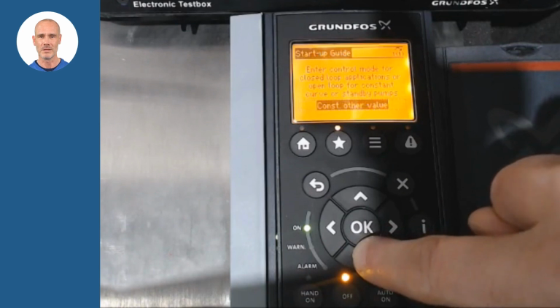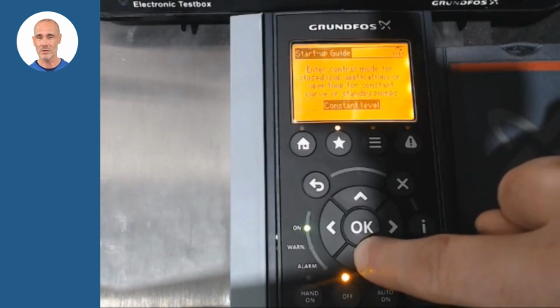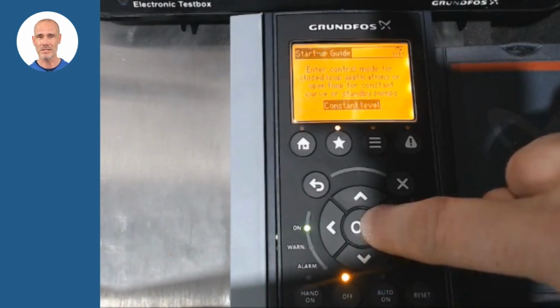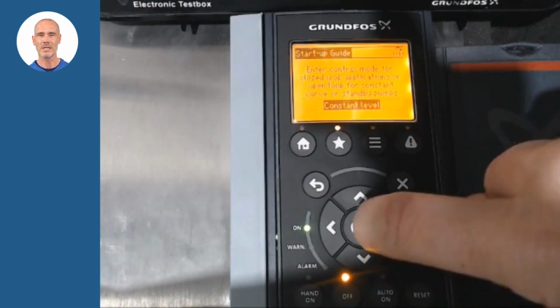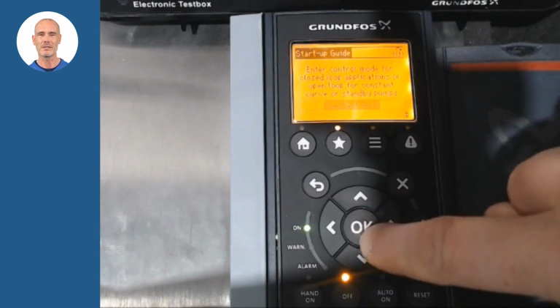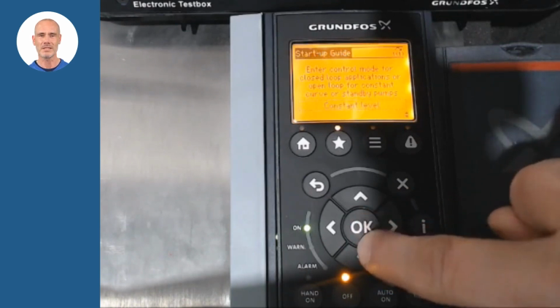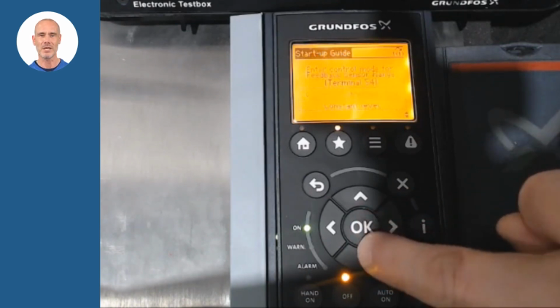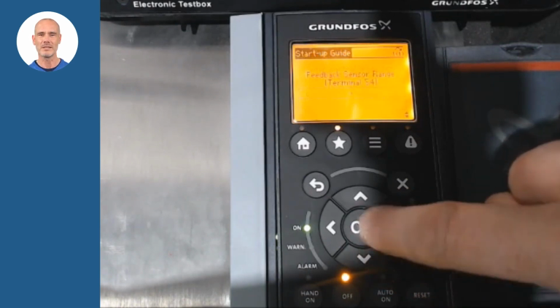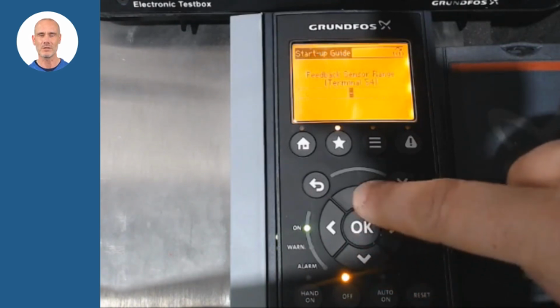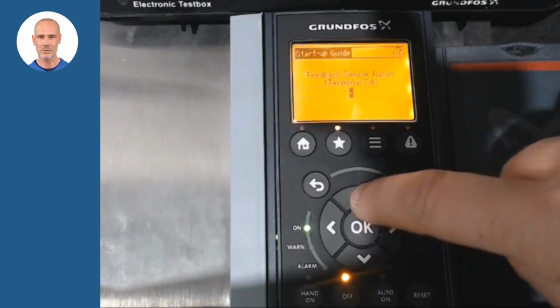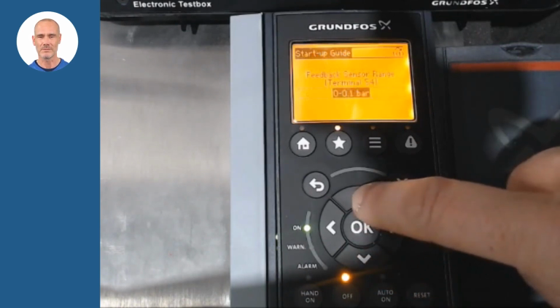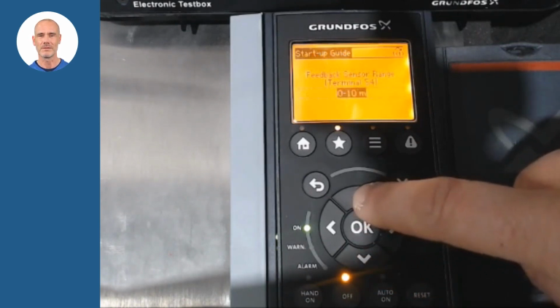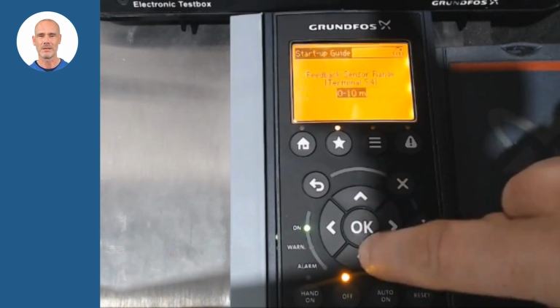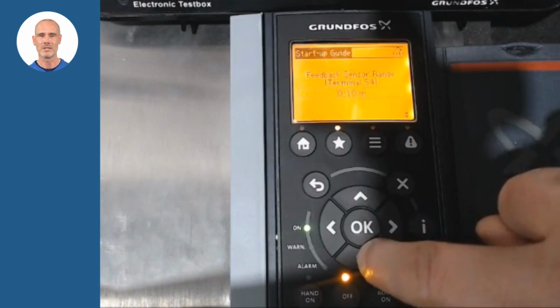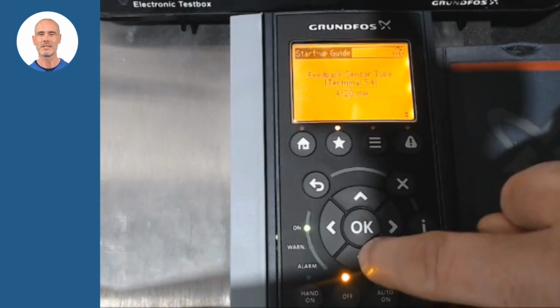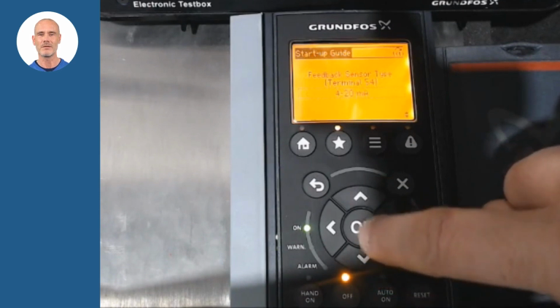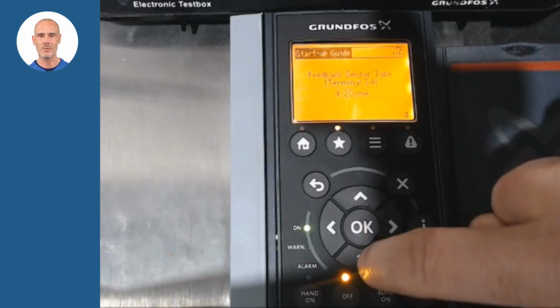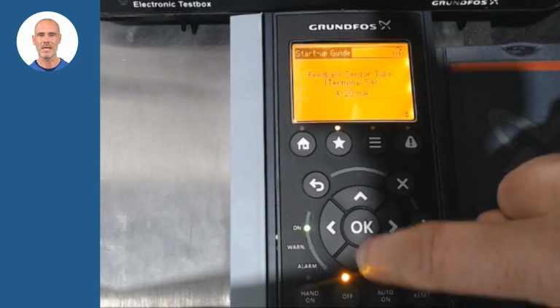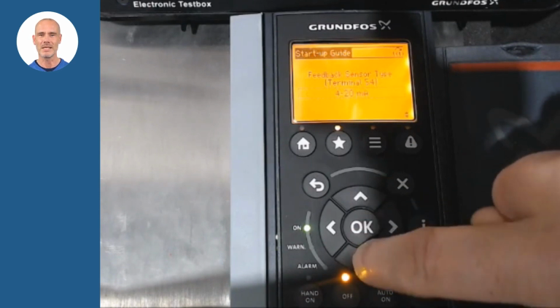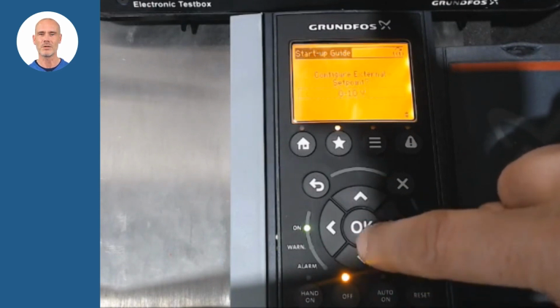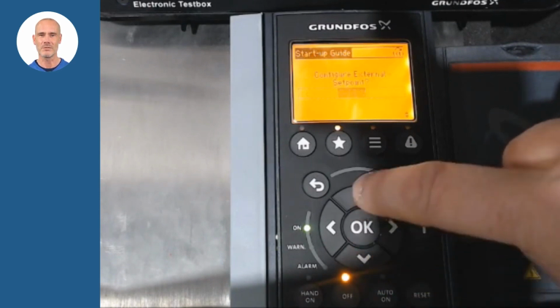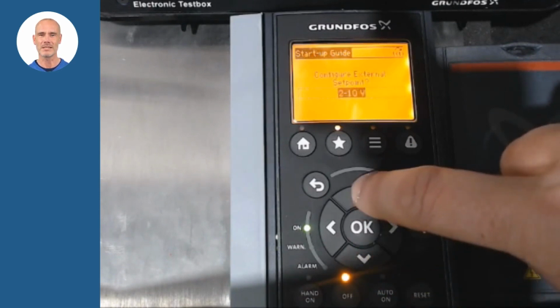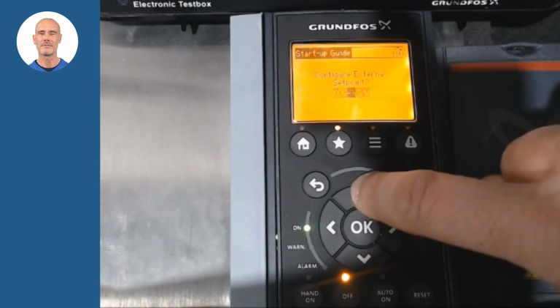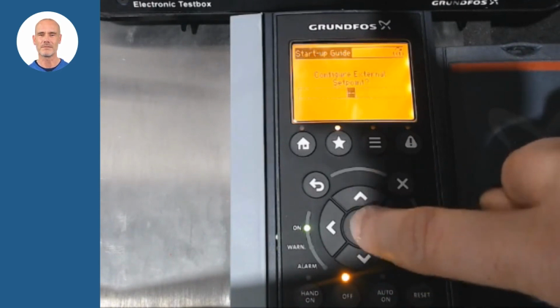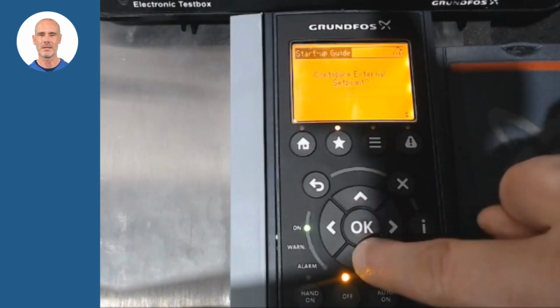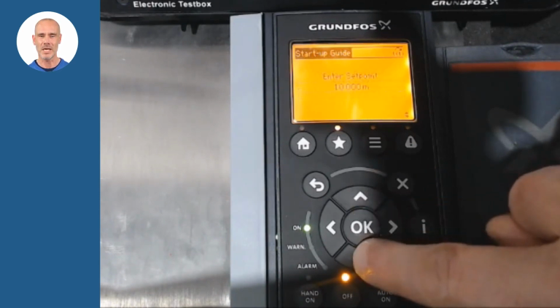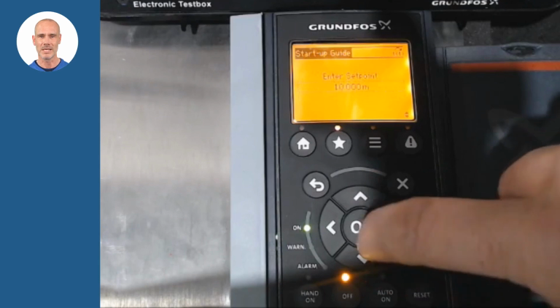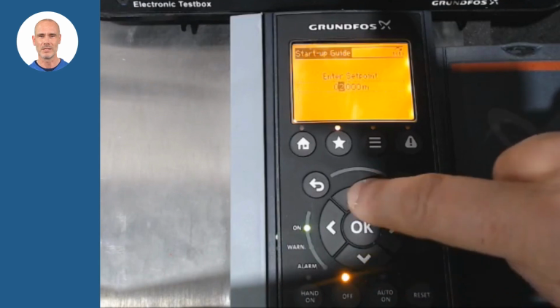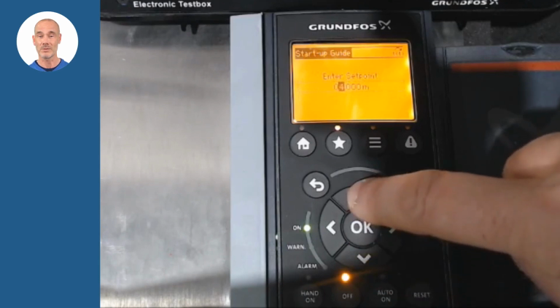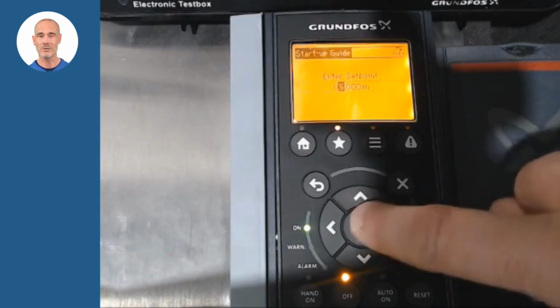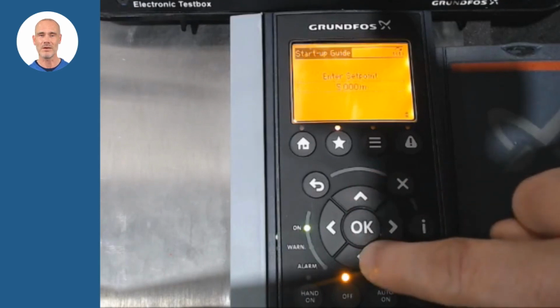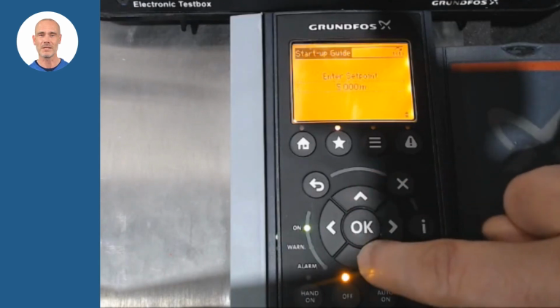For the lifting application, select Constant Level Control. Then adjust the type of level probe and its electrical characteristics. In our example, the level to be kept will be 5 meters.